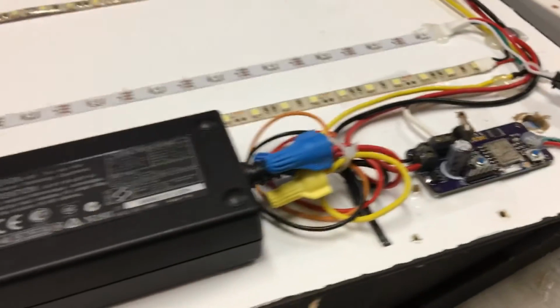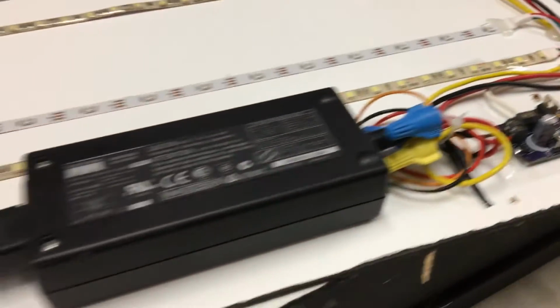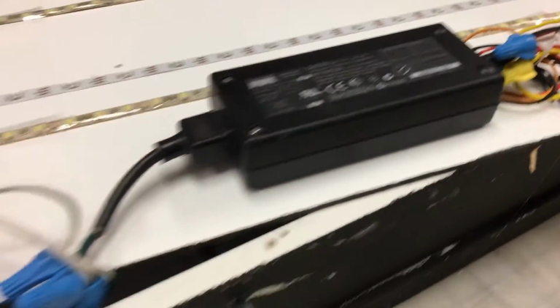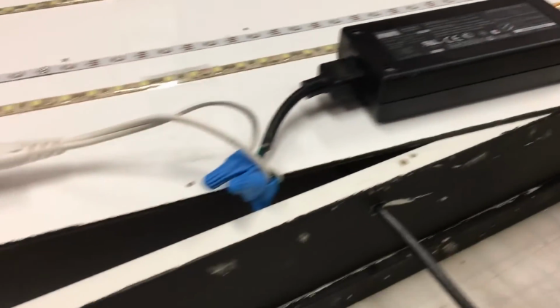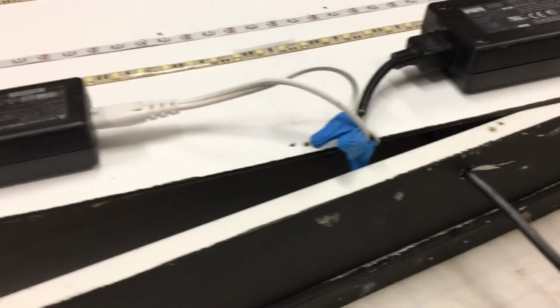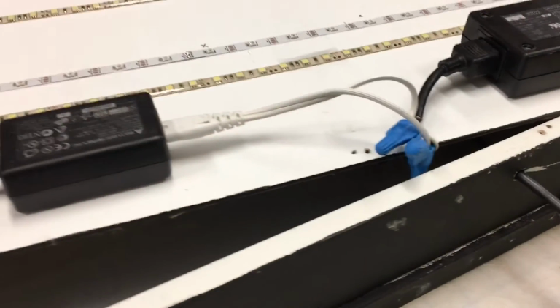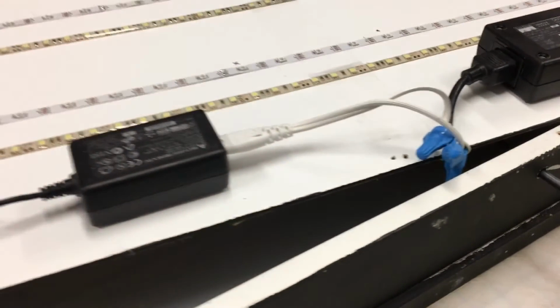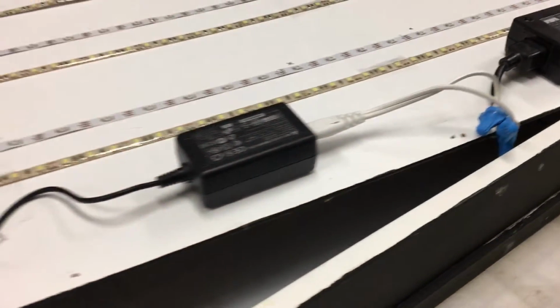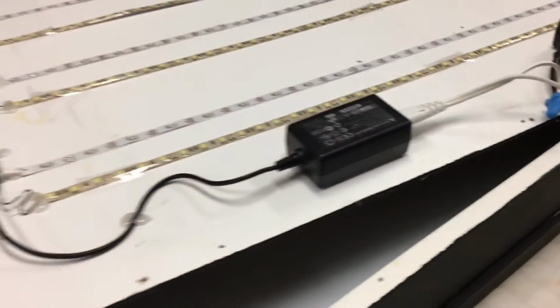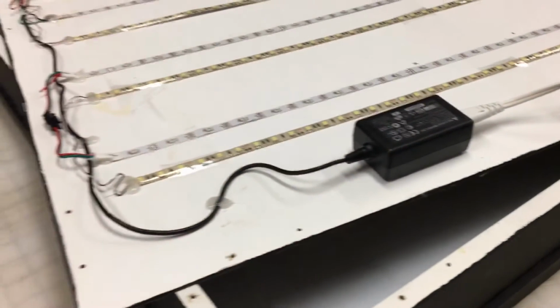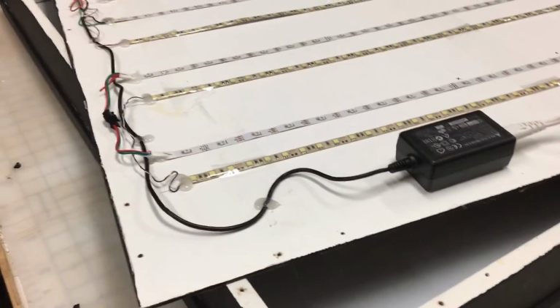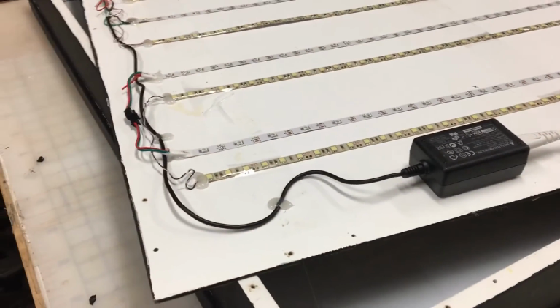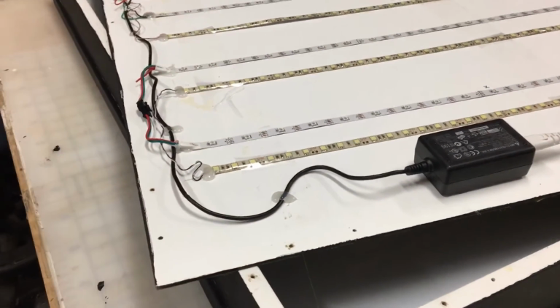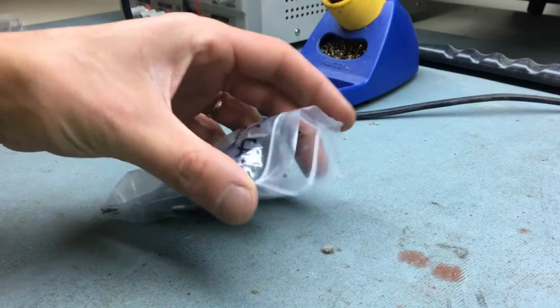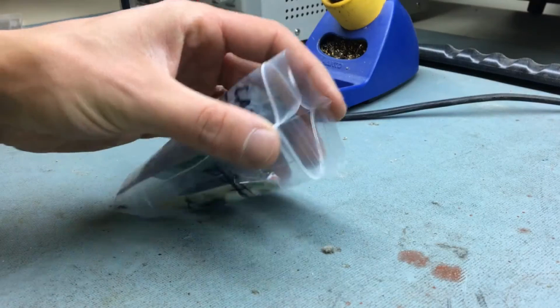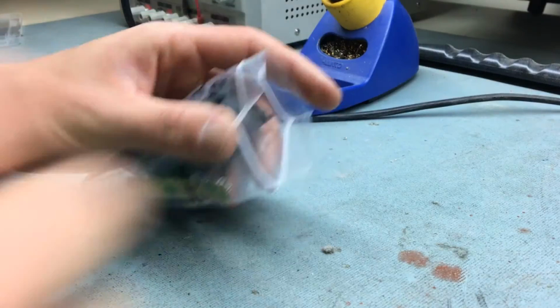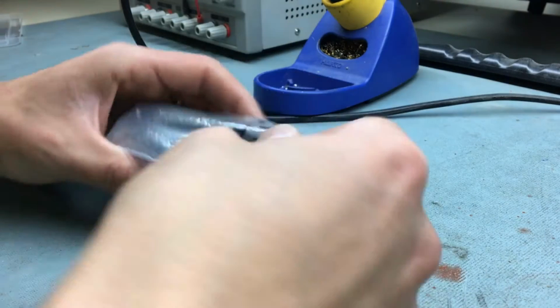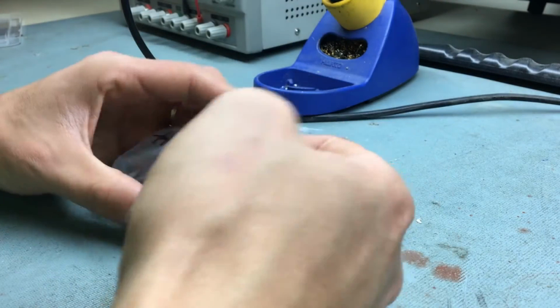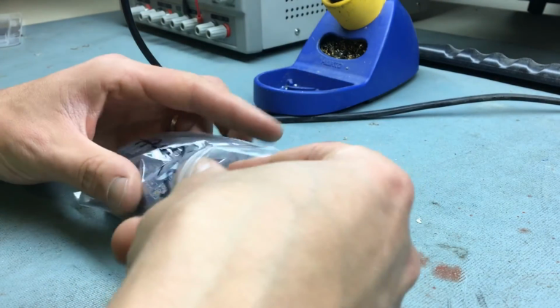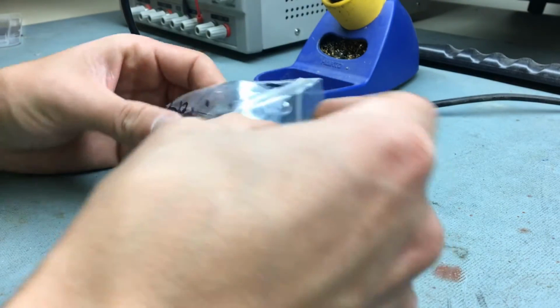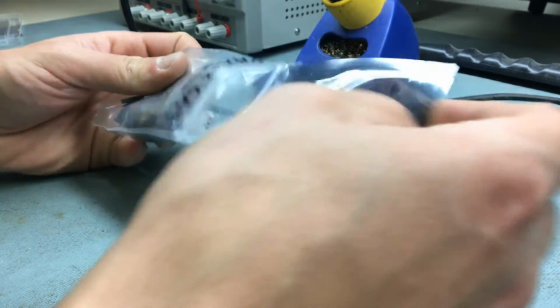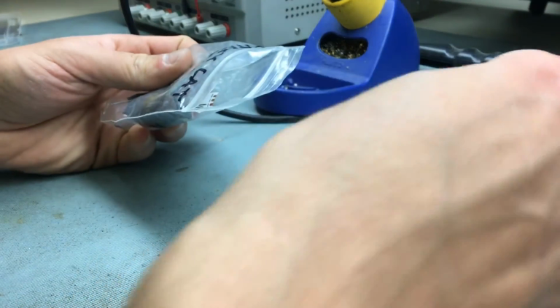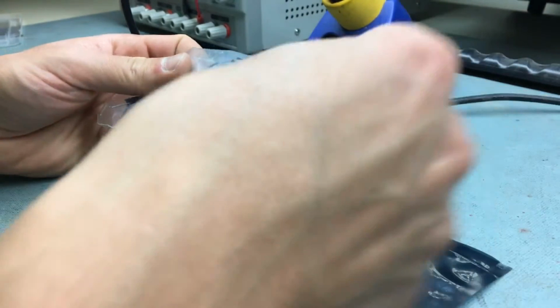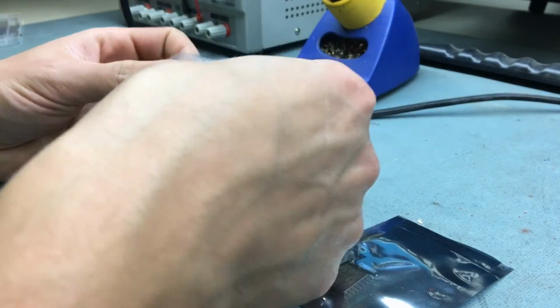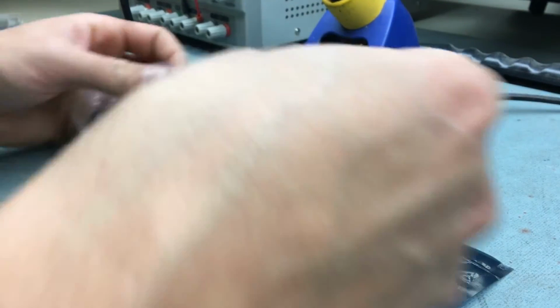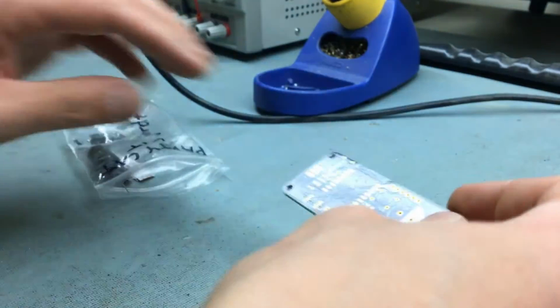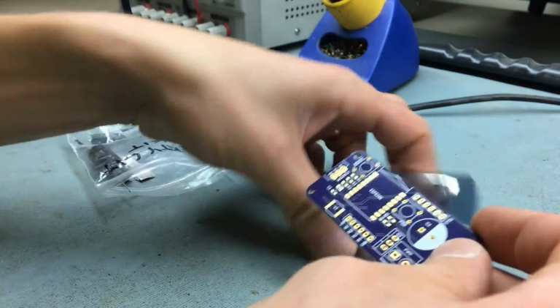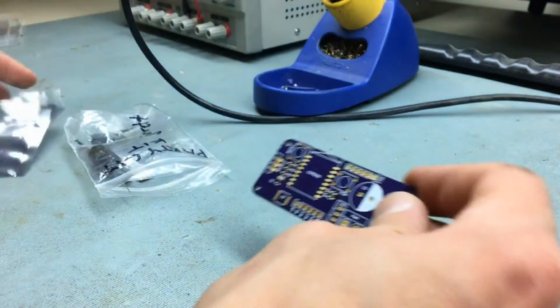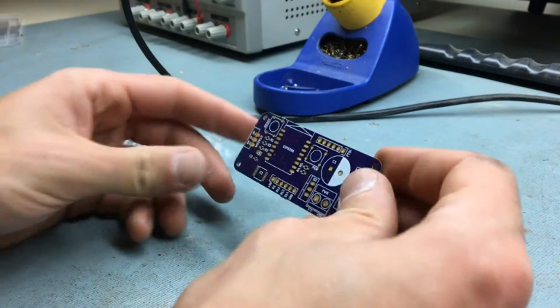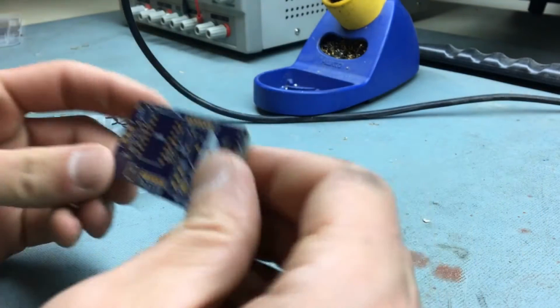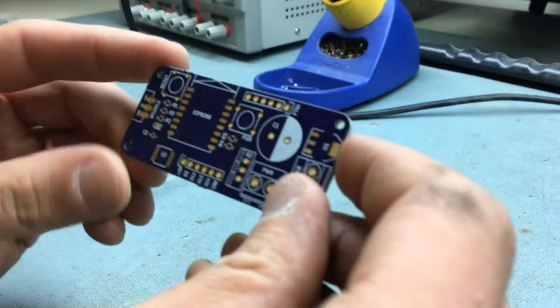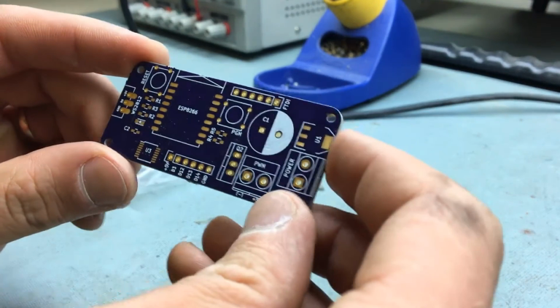Everything's wired back down to my PartyCat lighting controller, based on the ESP8266, and then a couple of power supplies. These LEDs take a lot of power, so I actually use two supplies and partition the lights between them. The PartyCat lighting controller is a board that I designed to be useful for this project and others like it.